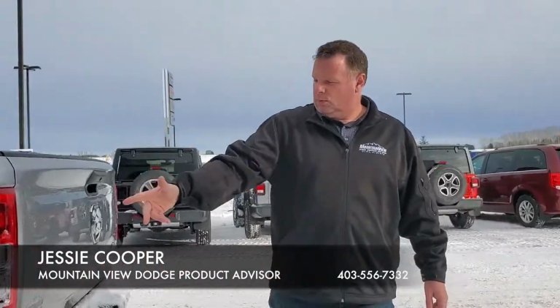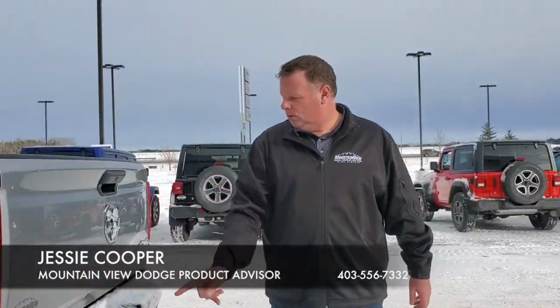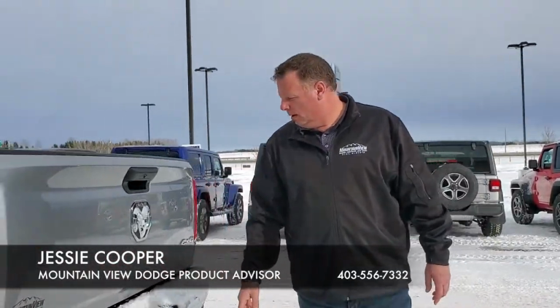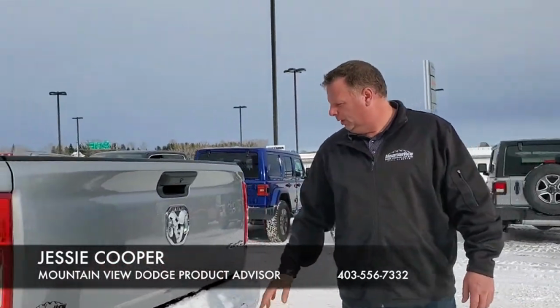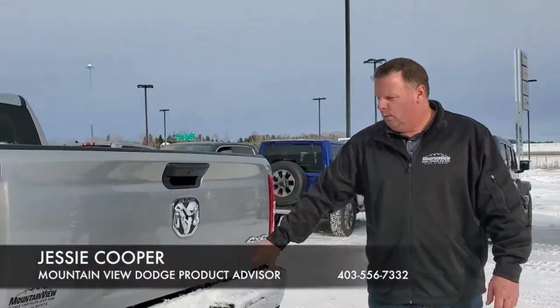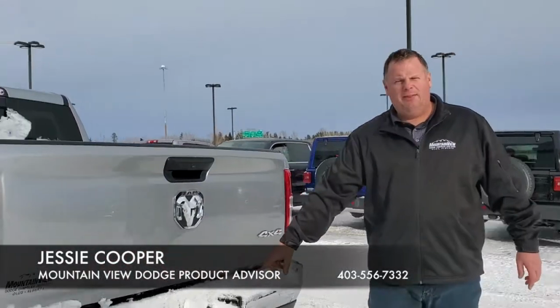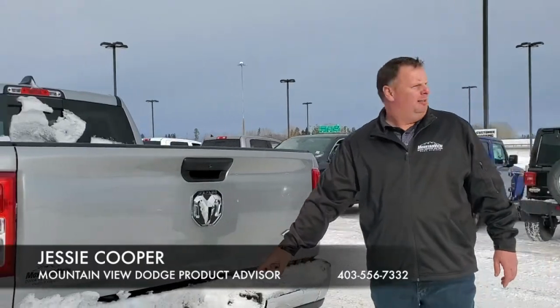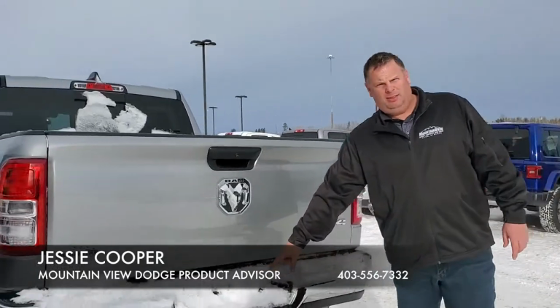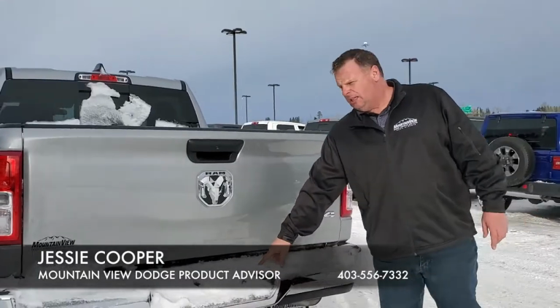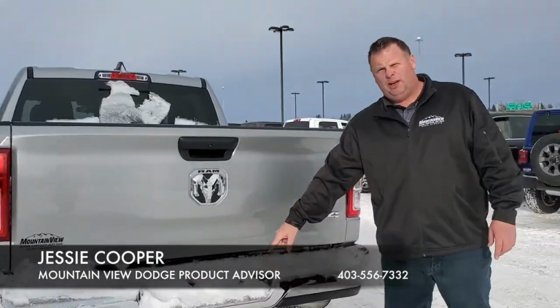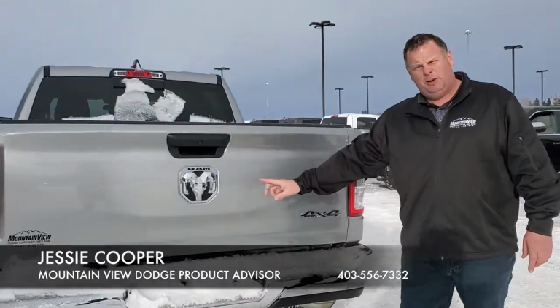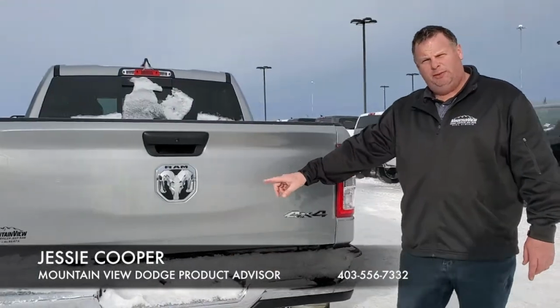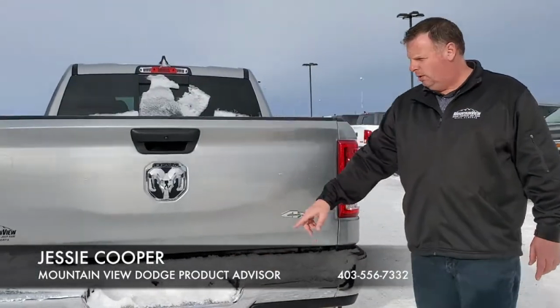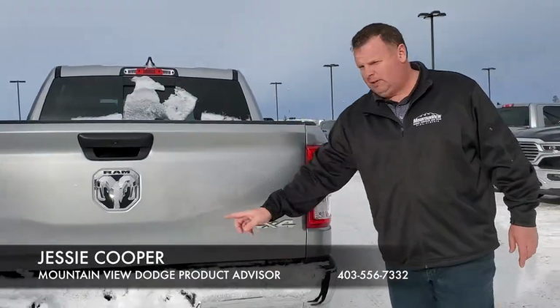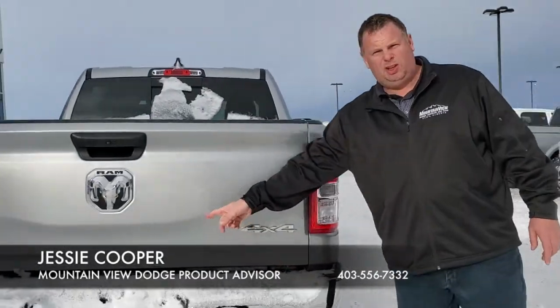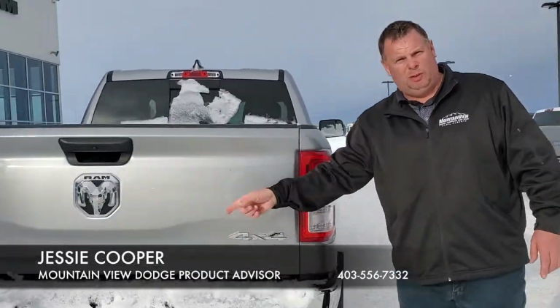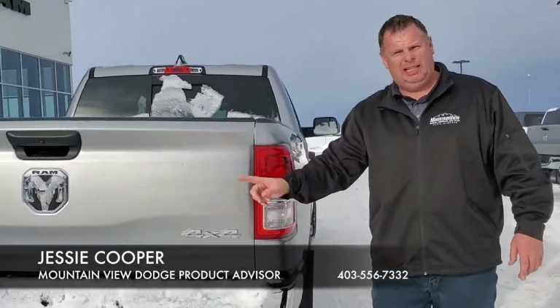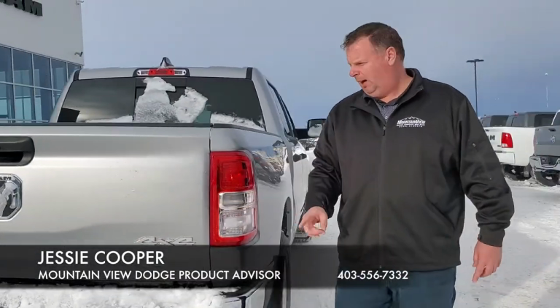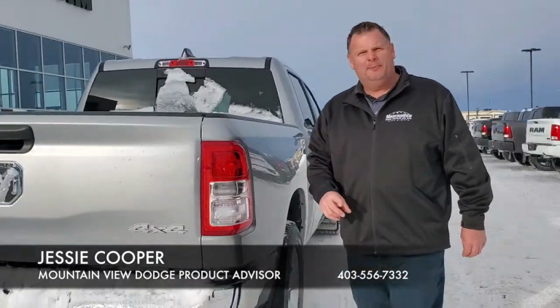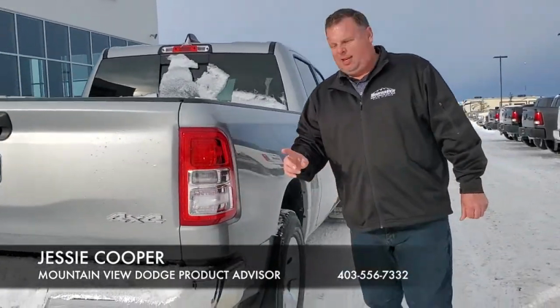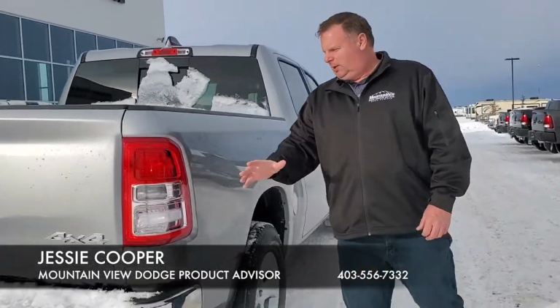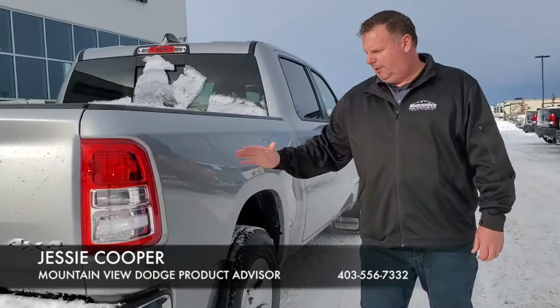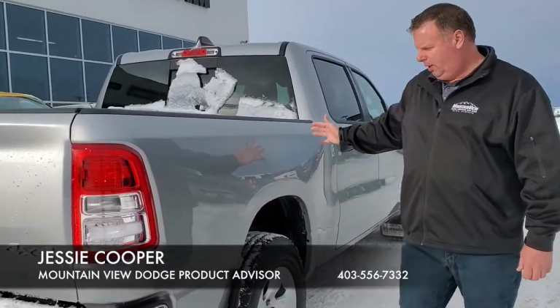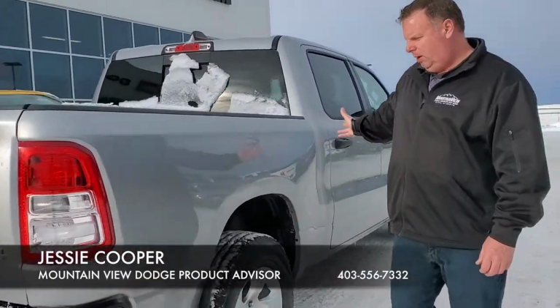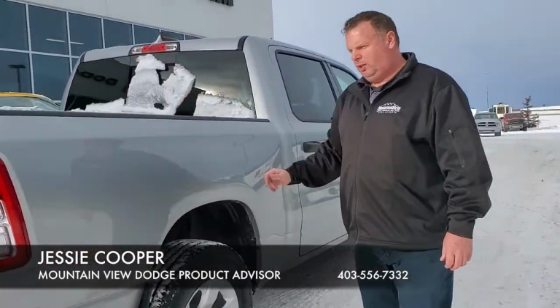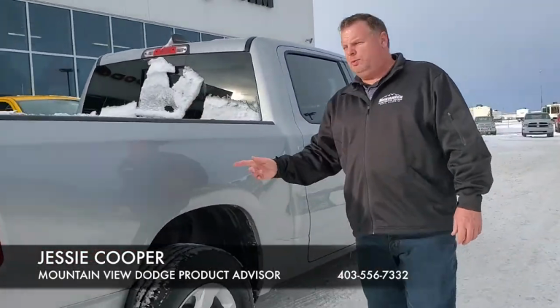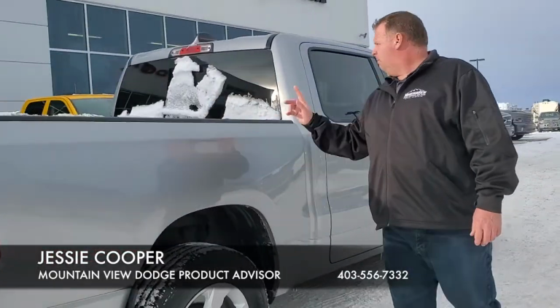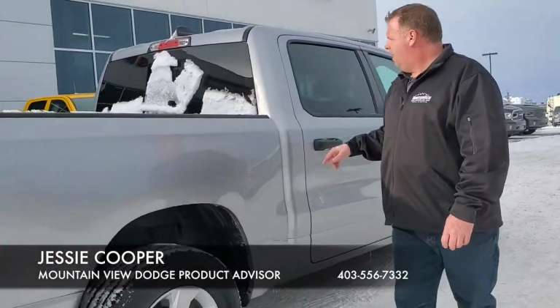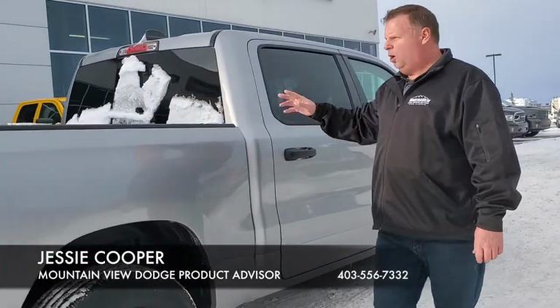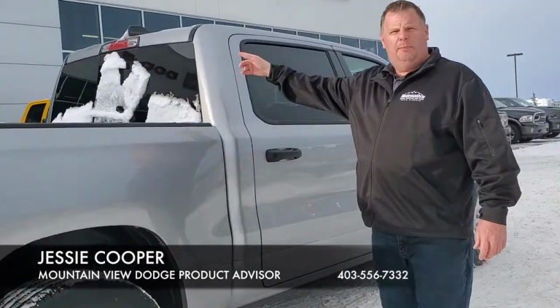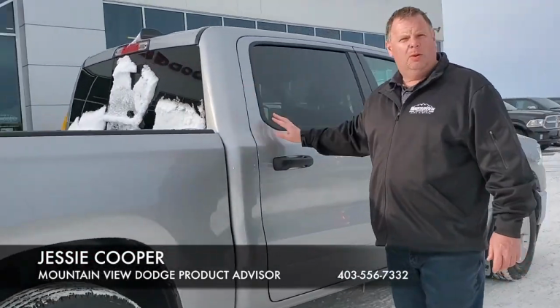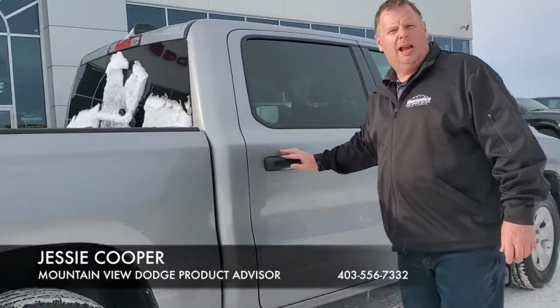With our chrome bumper, we have our class 4 hitch. We have our 407 — it's under snow, but it is there. Pairing the gray all the way across with our mud flaps to go with it. Power sliding.